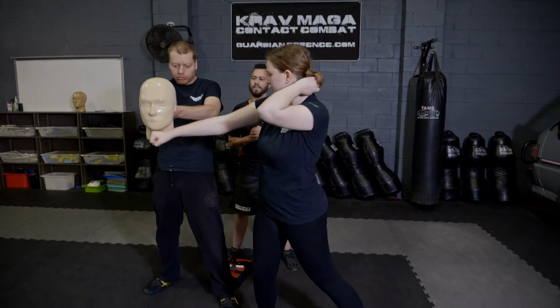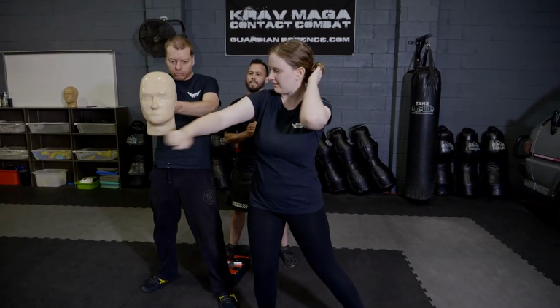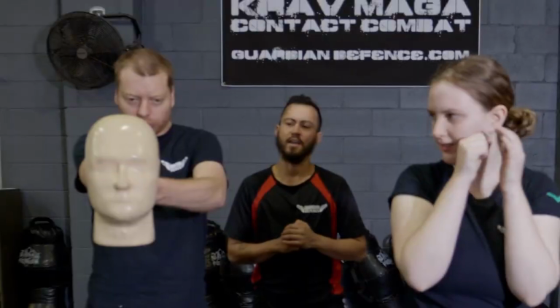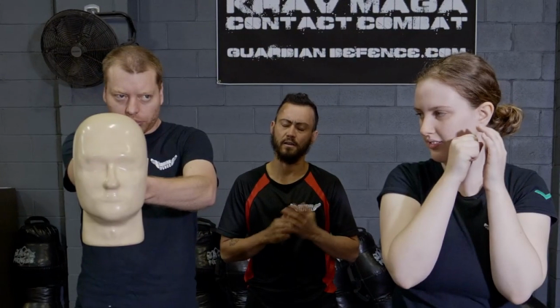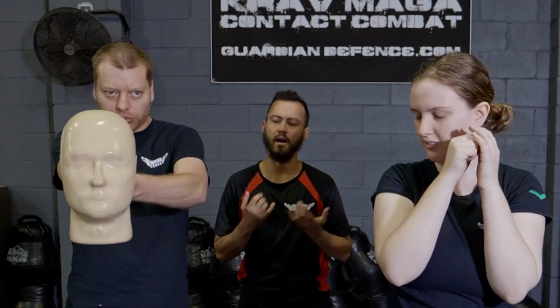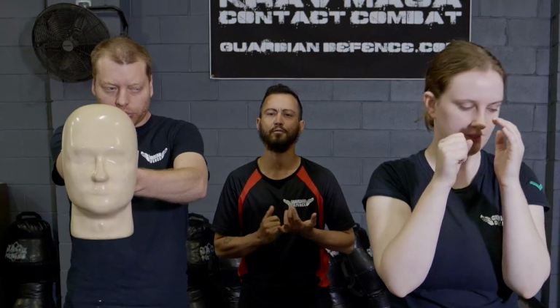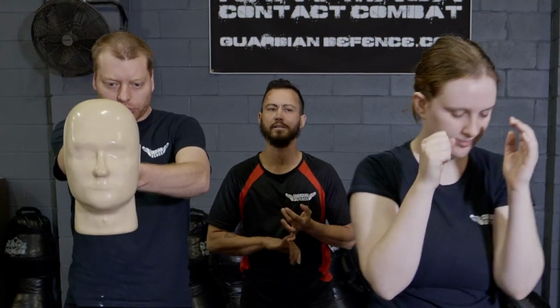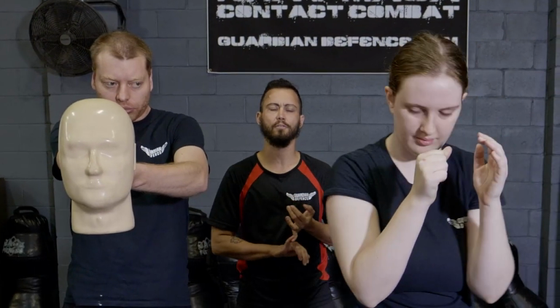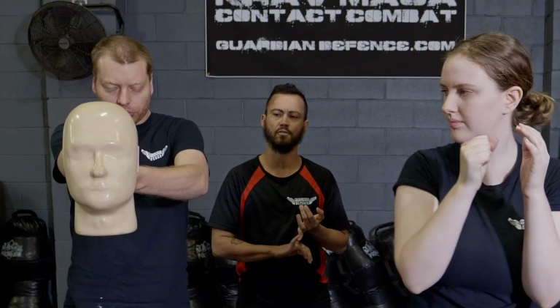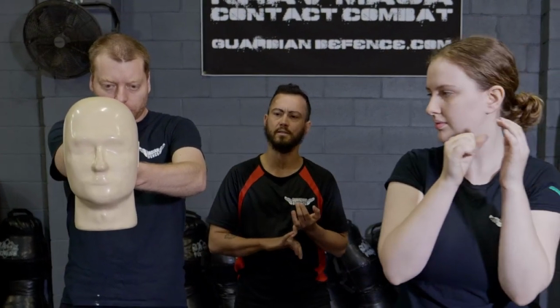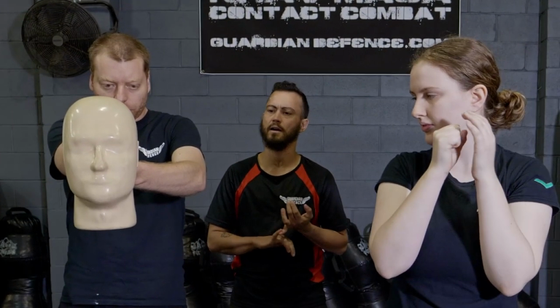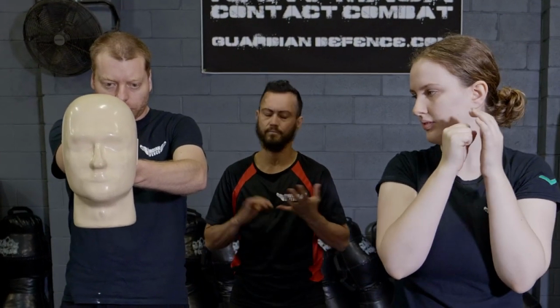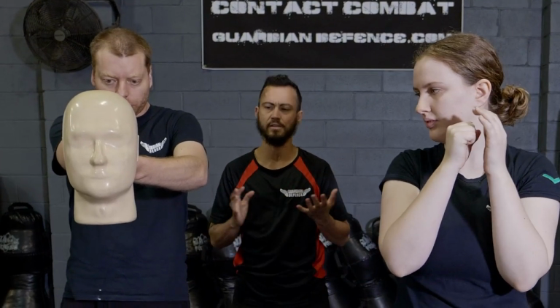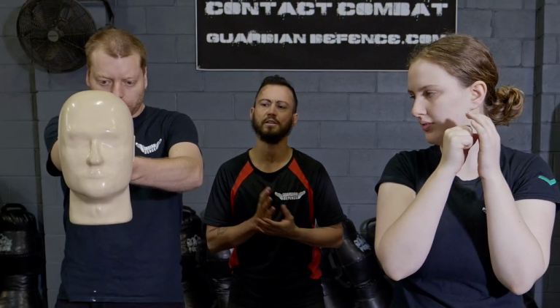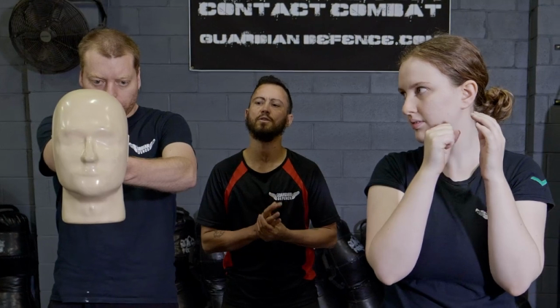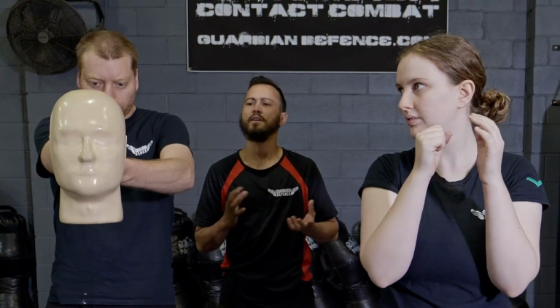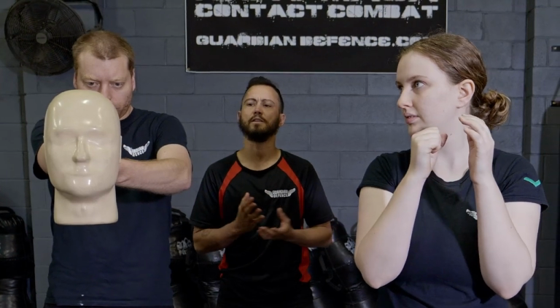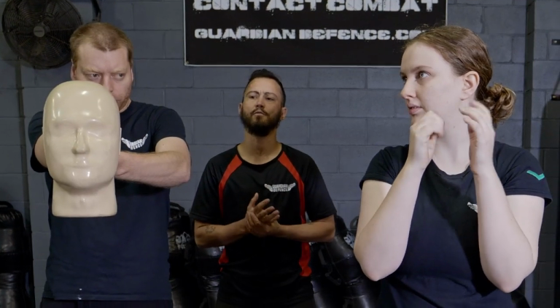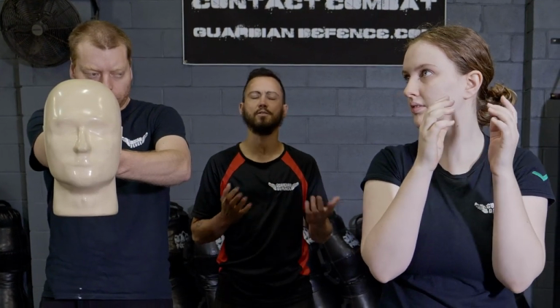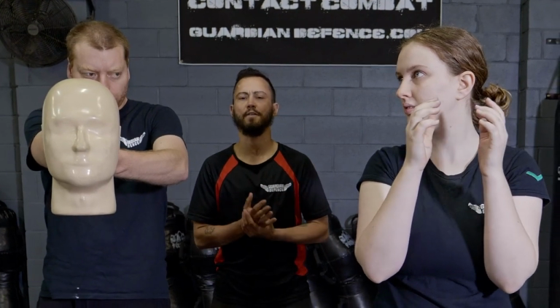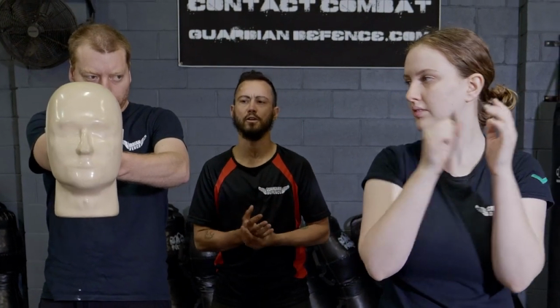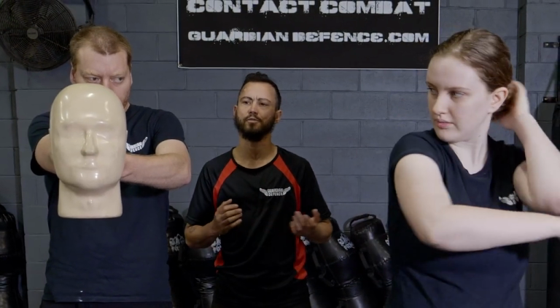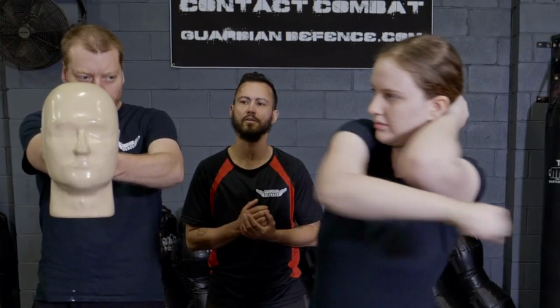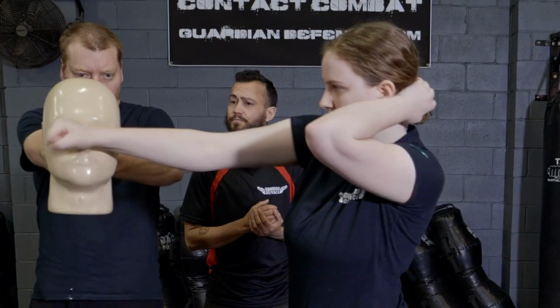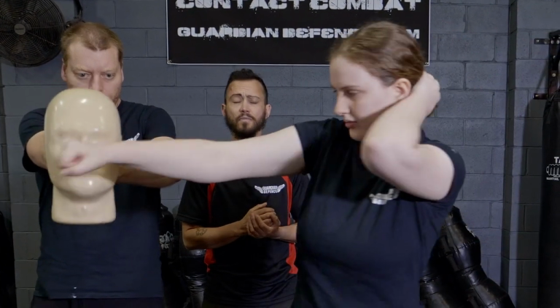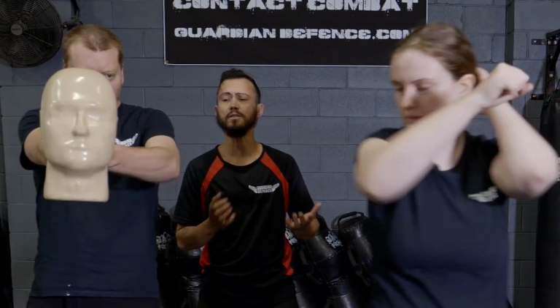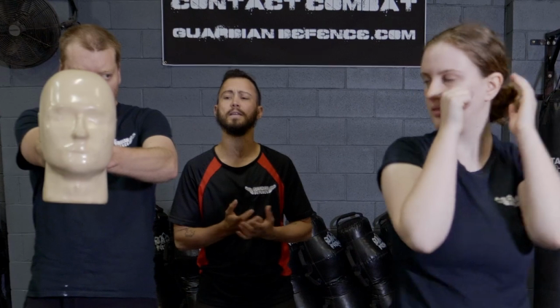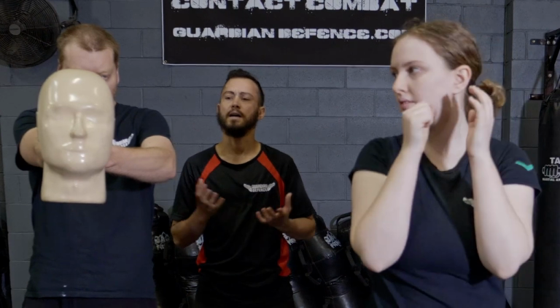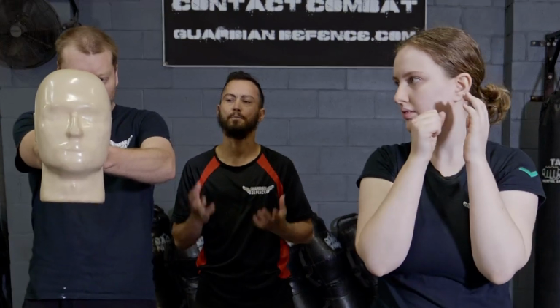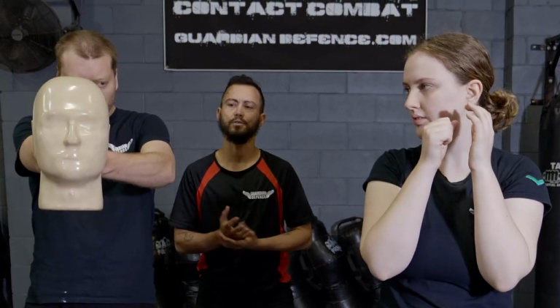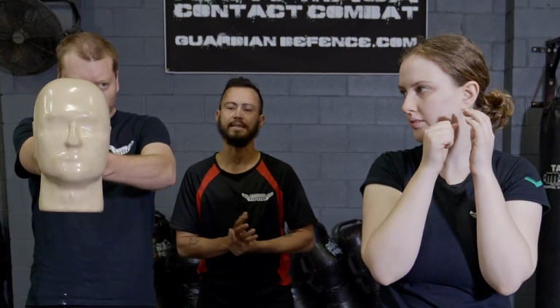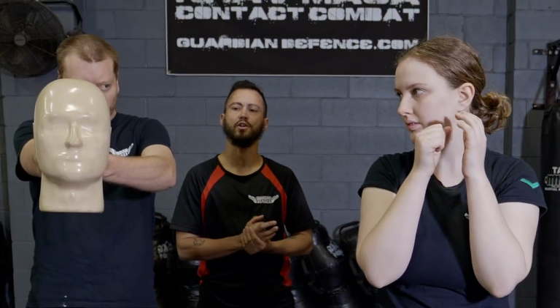Fantastic. If it's a high level threat, obviously a throat strike is a reasonable thing to do. If it's a lower level, maybe you go for a facial shot like the bridge of the nose. Ultimately, both will do a decent job.